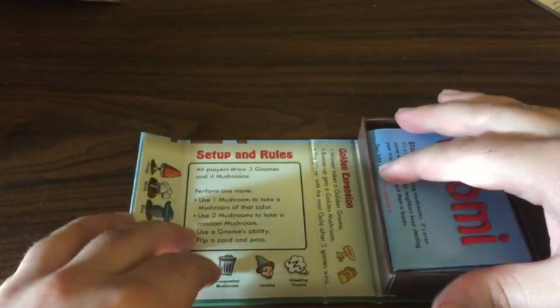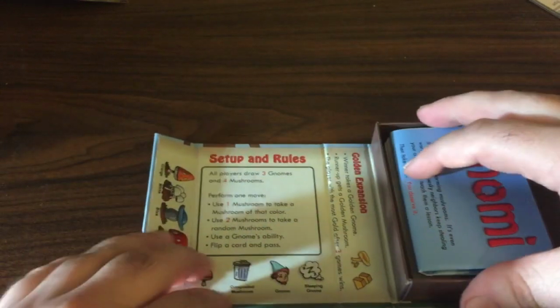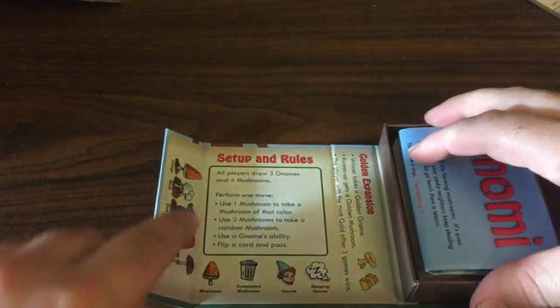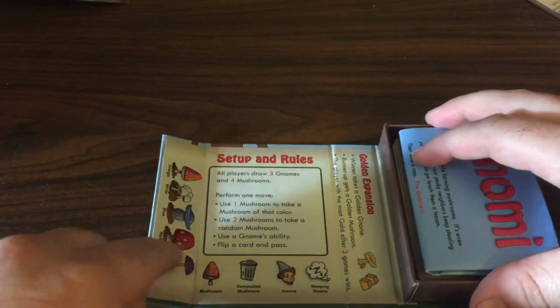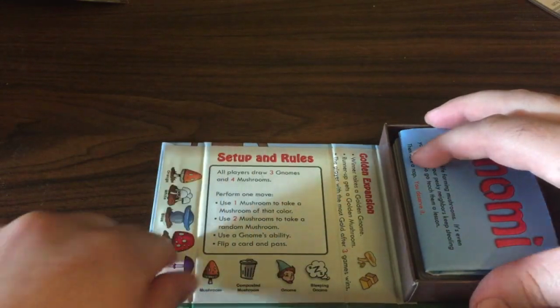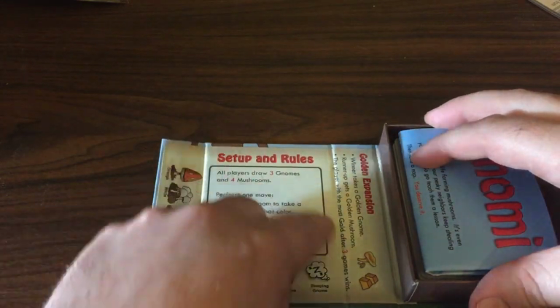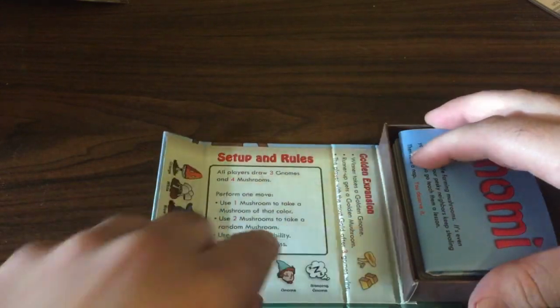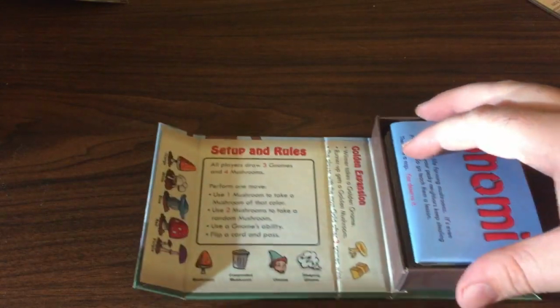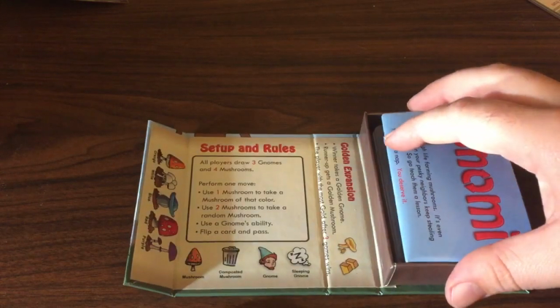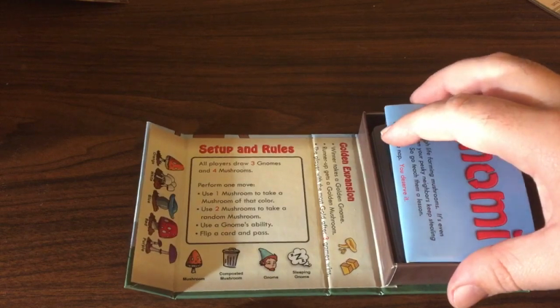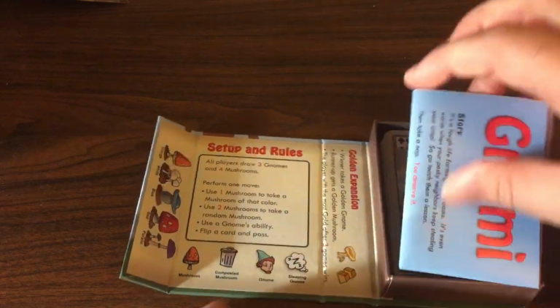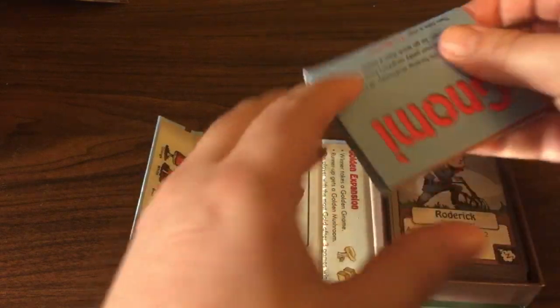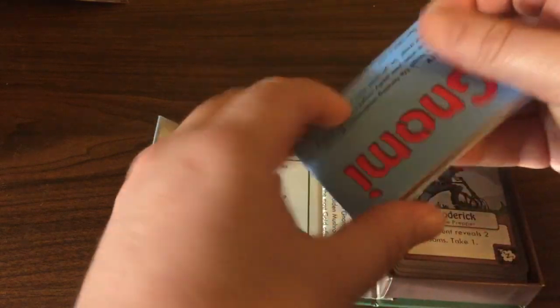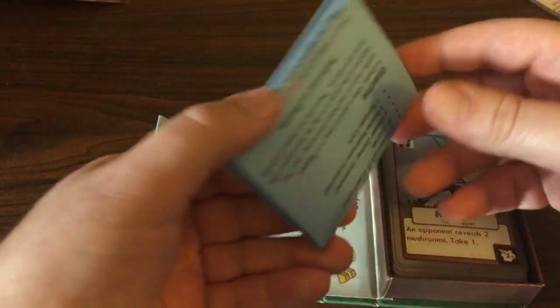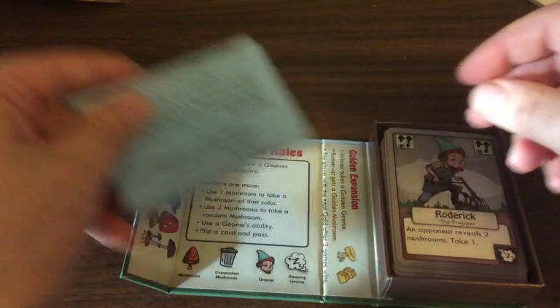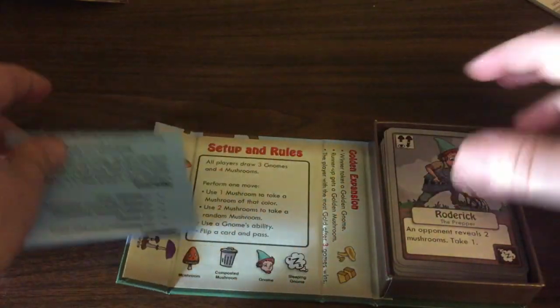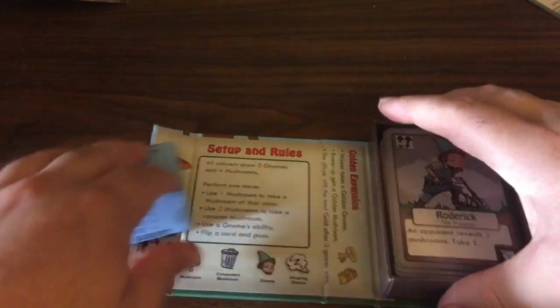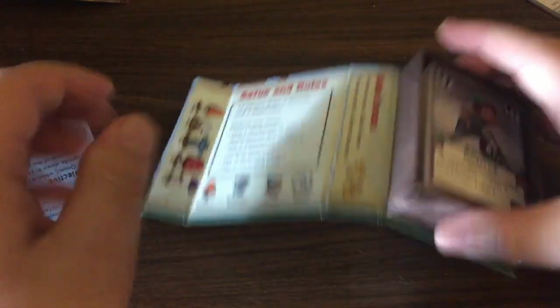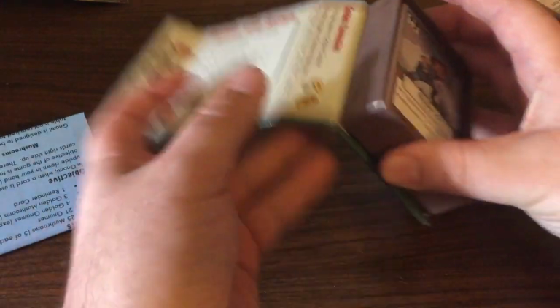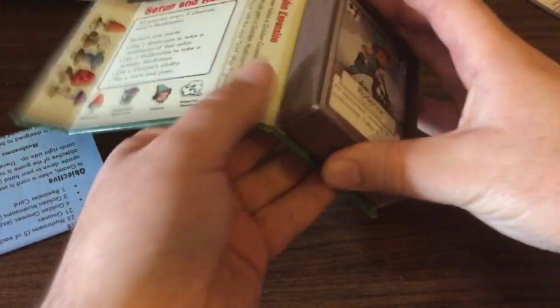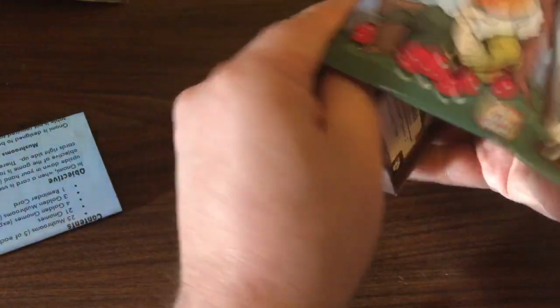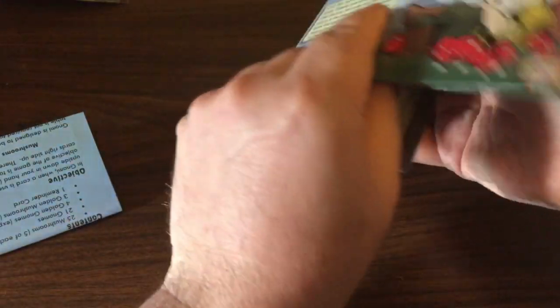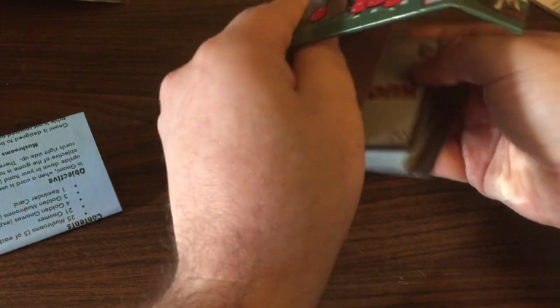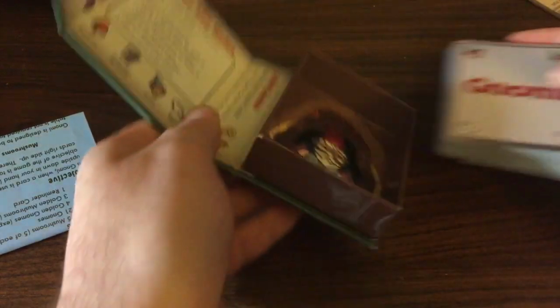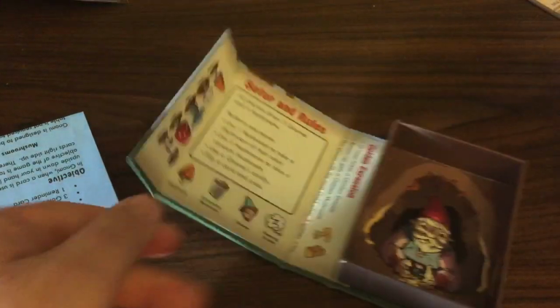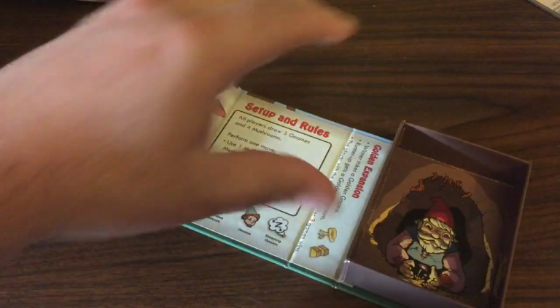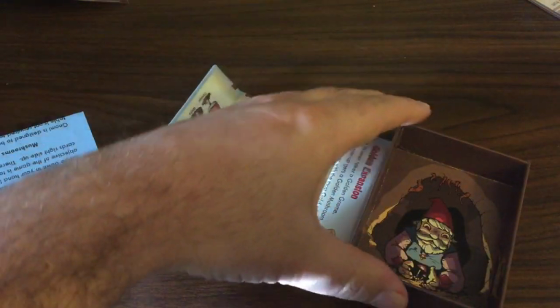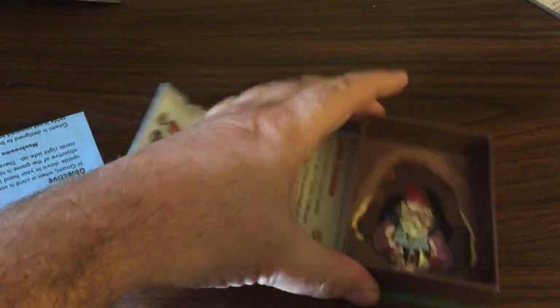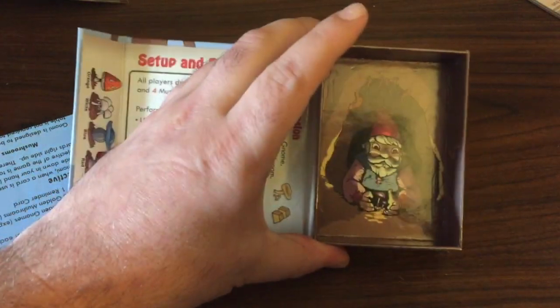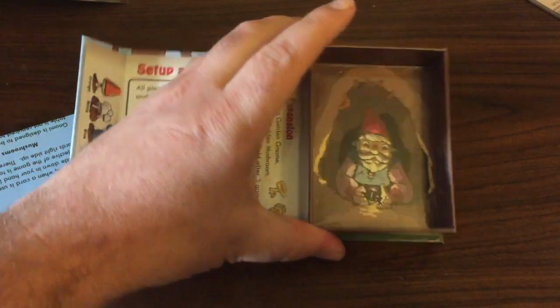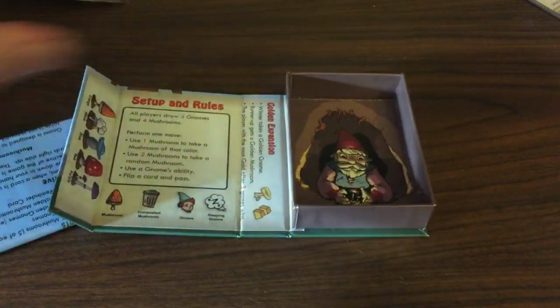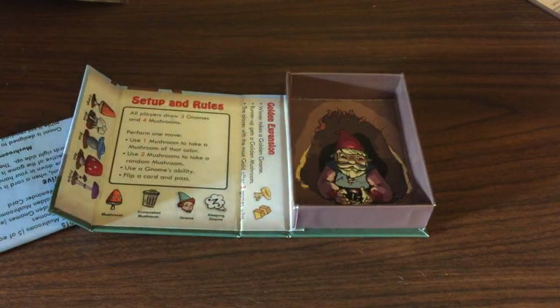Alright, on the inside we've got some reminder text there, got a rulebook, and the cards. A little gnome in the bottom of the box there.